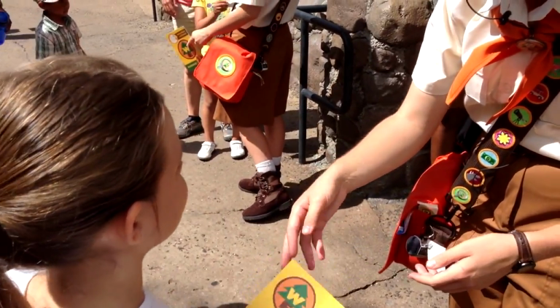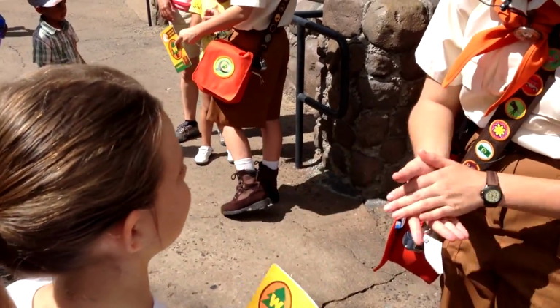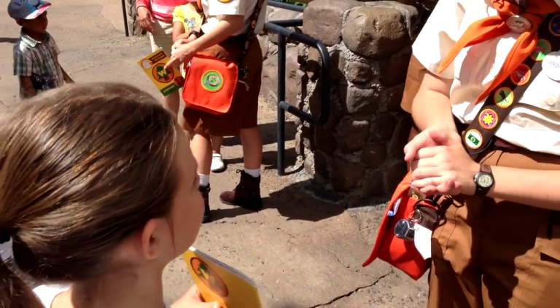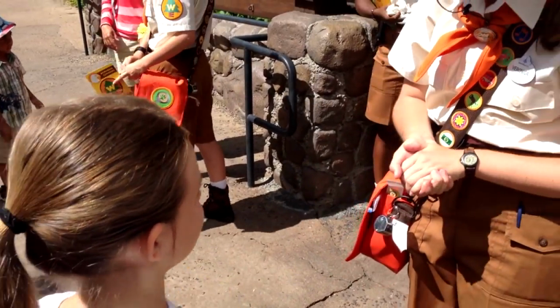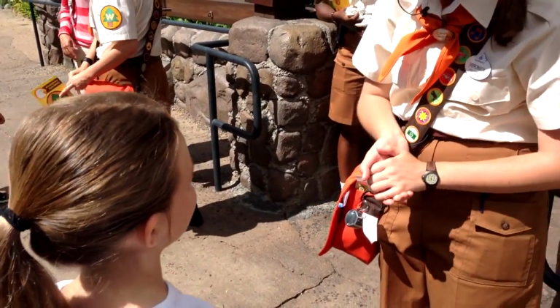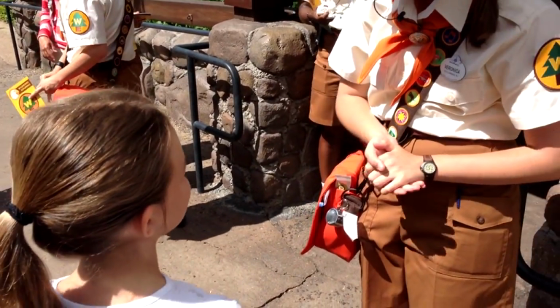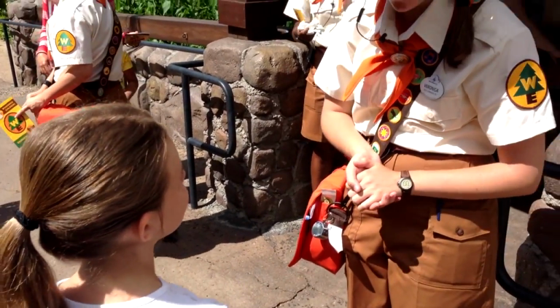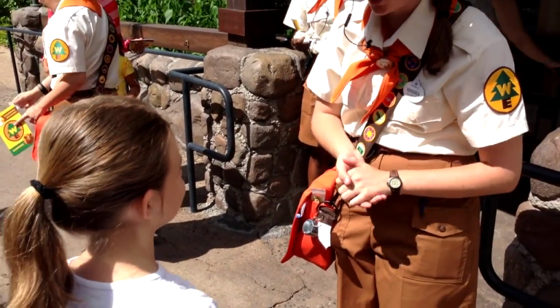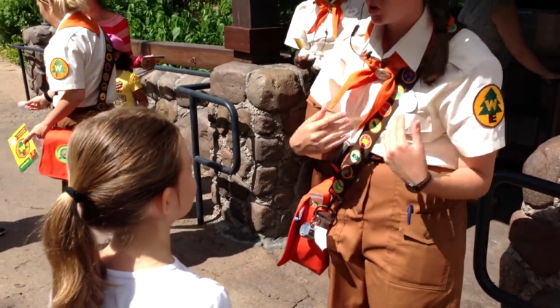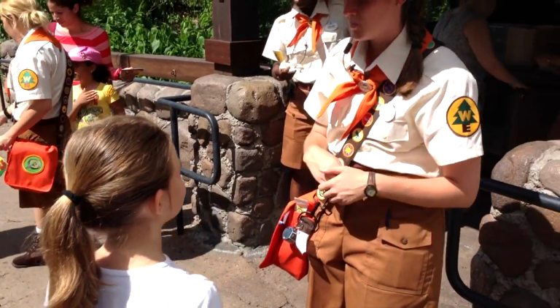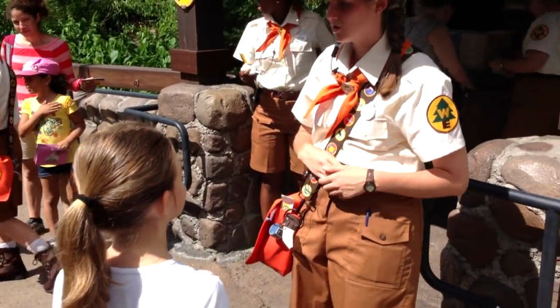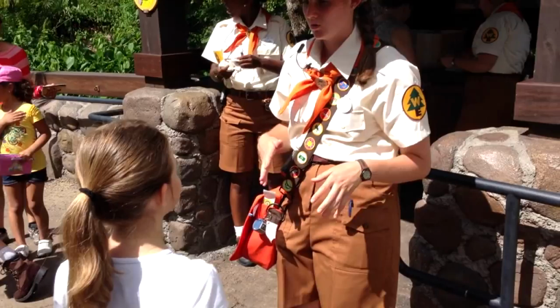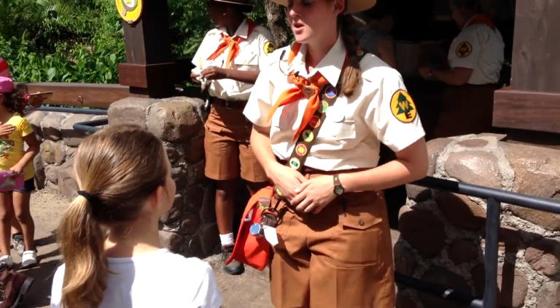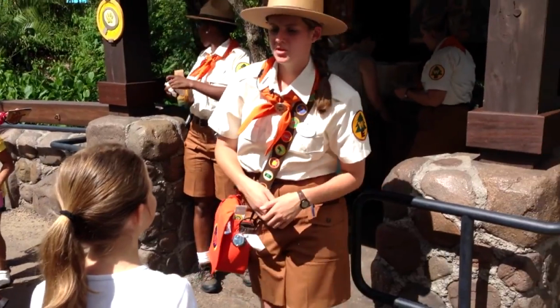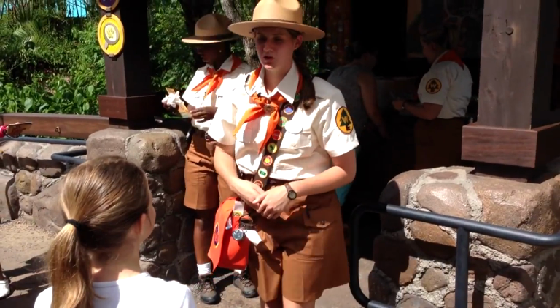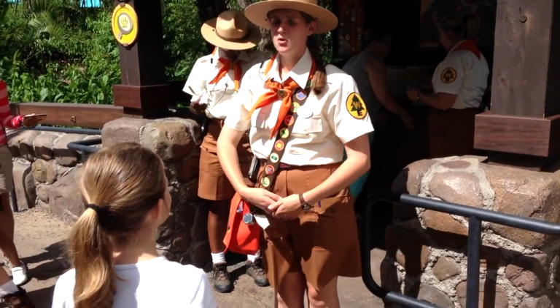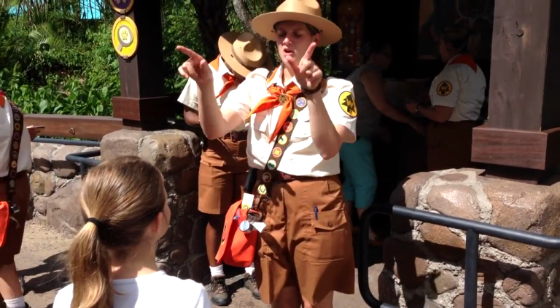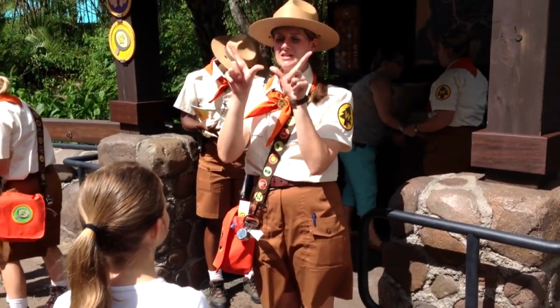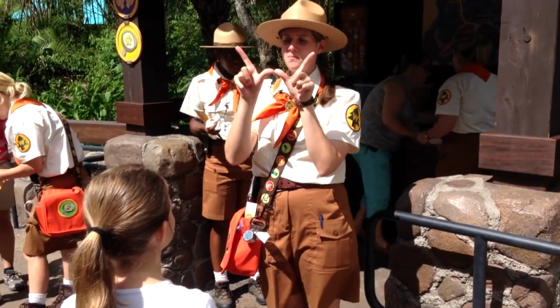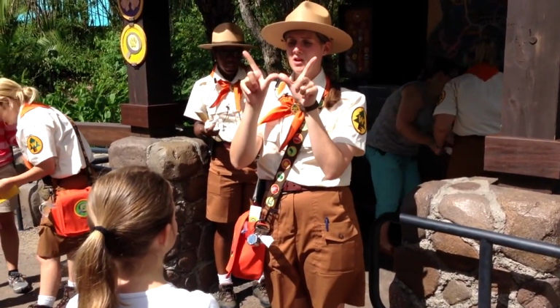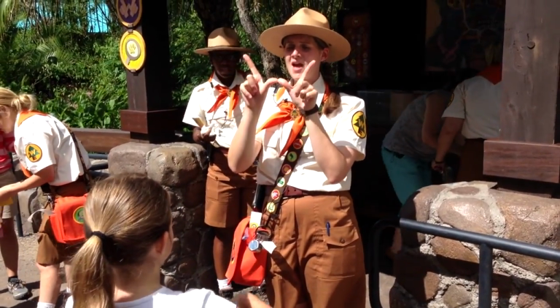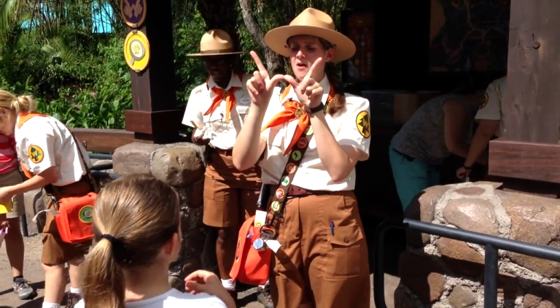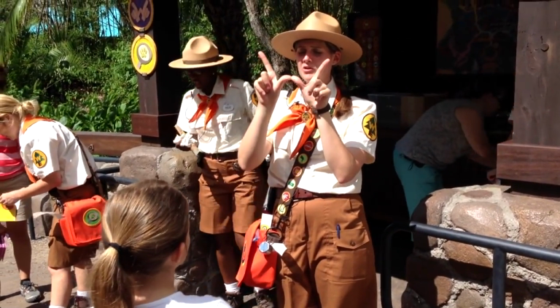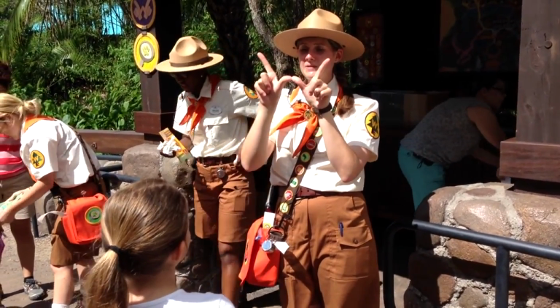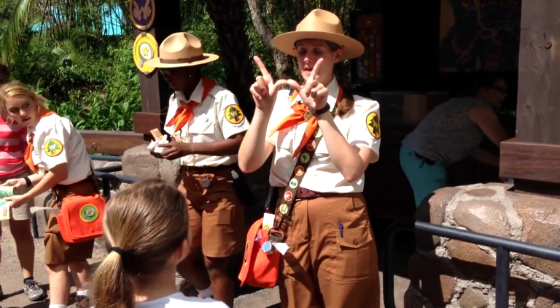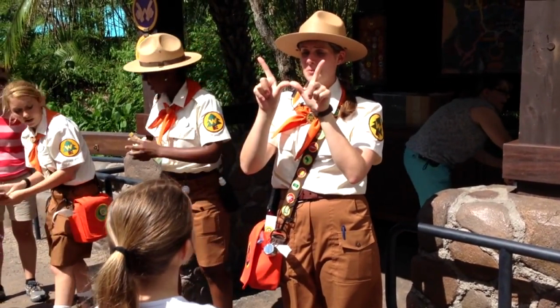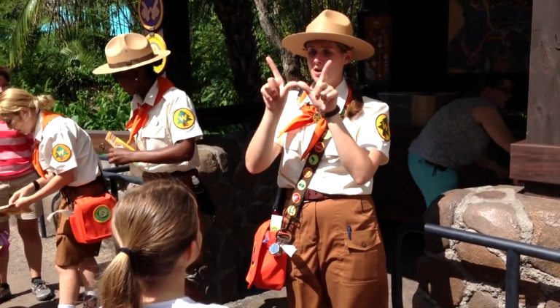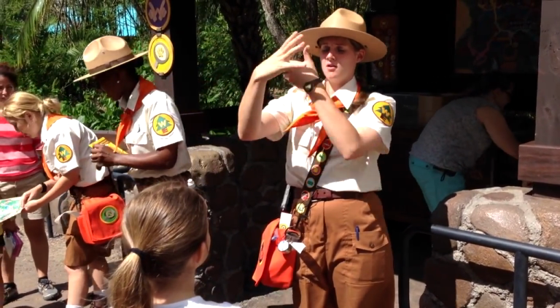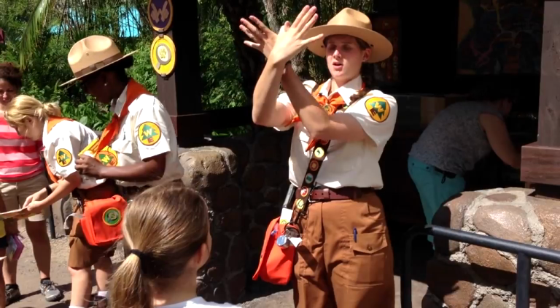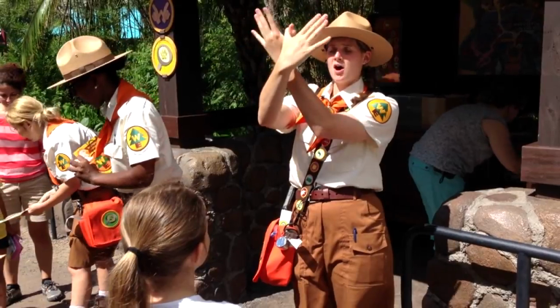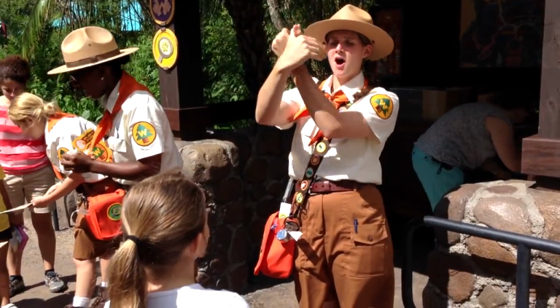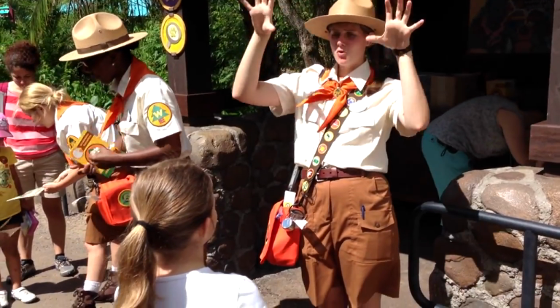Now I'm going to show you the call first, and then we'll do it together, okay? So you can just watch me first. This is what you're going to do: you're going to make a W and say, 'The wilderness must be explored!' Caw, caw — roar!